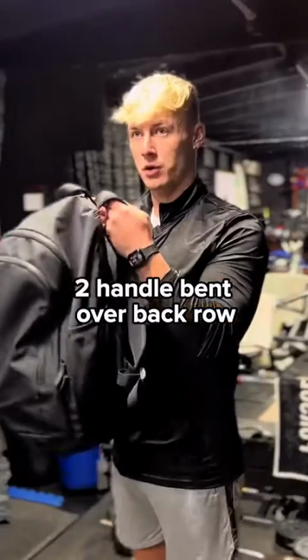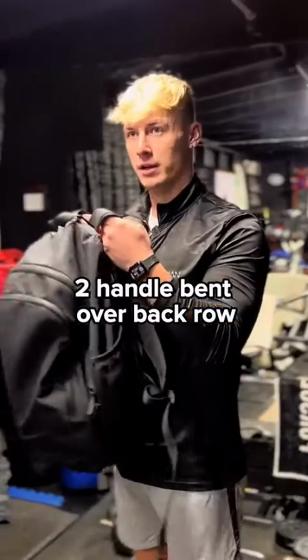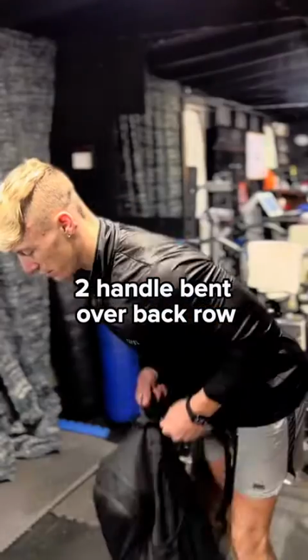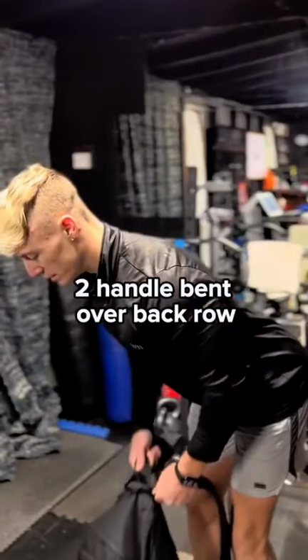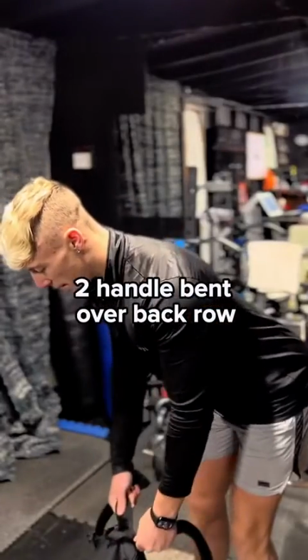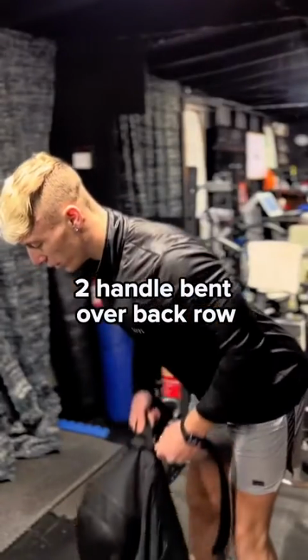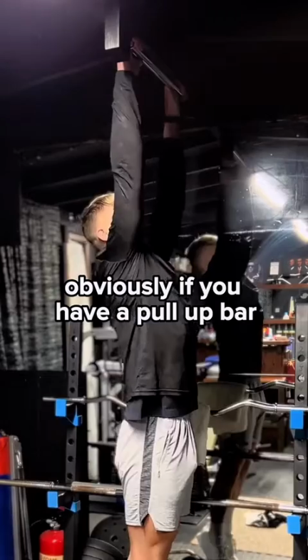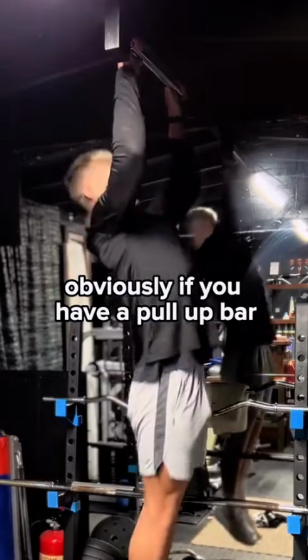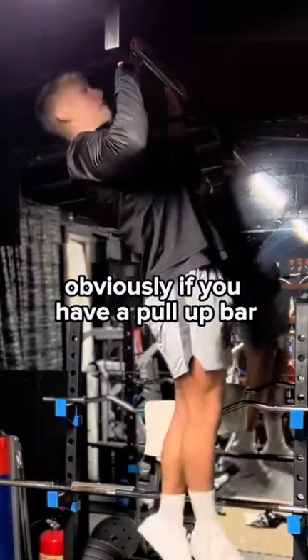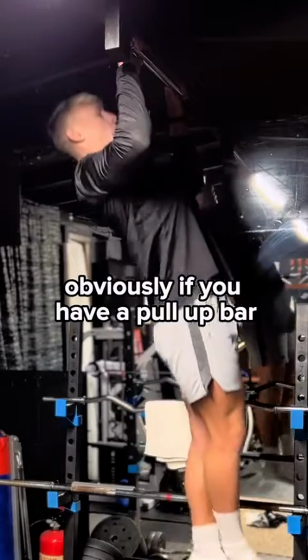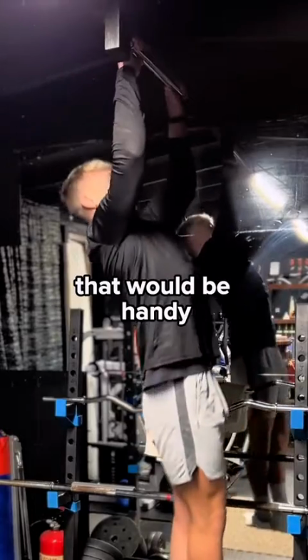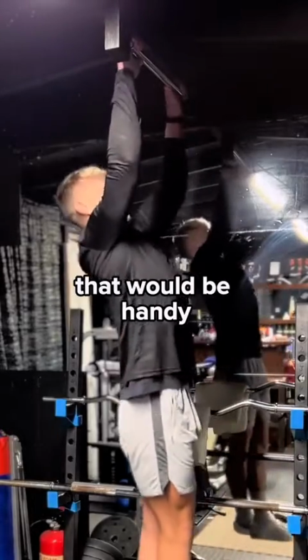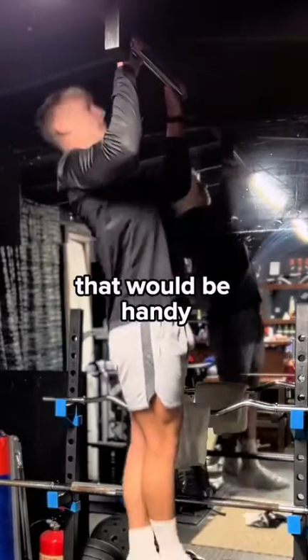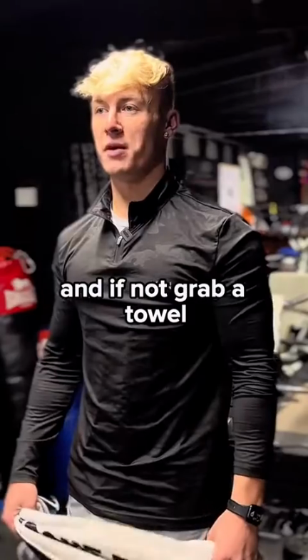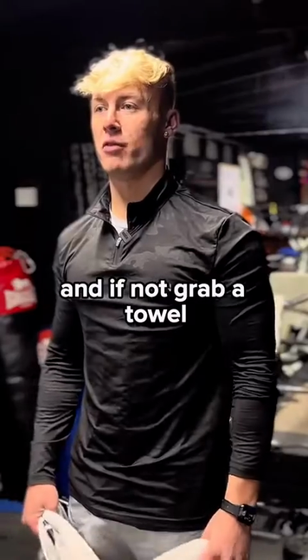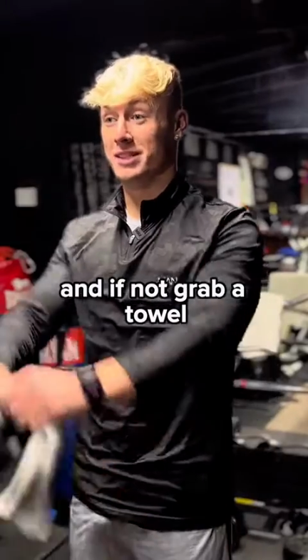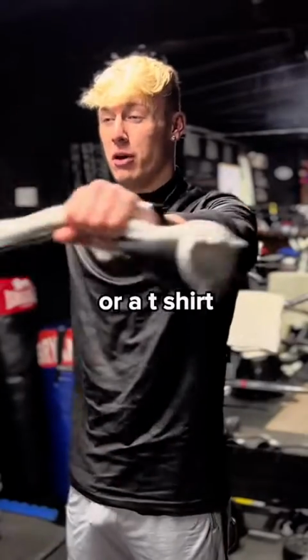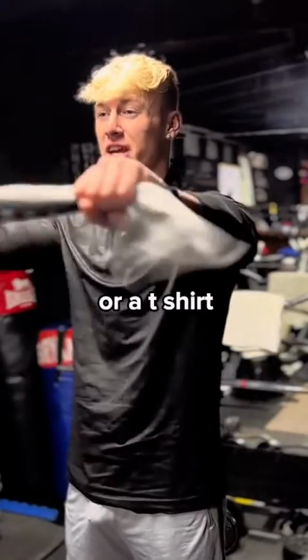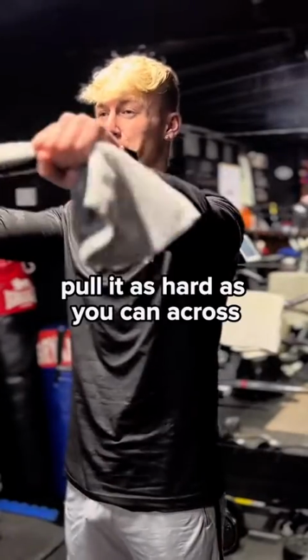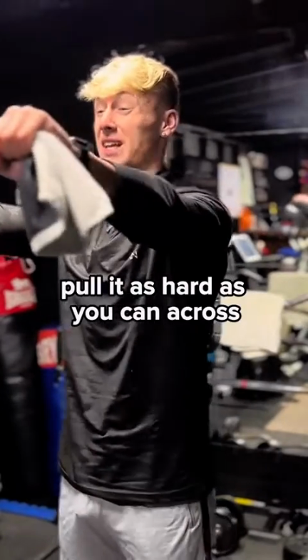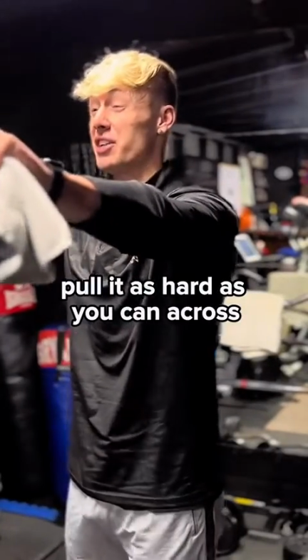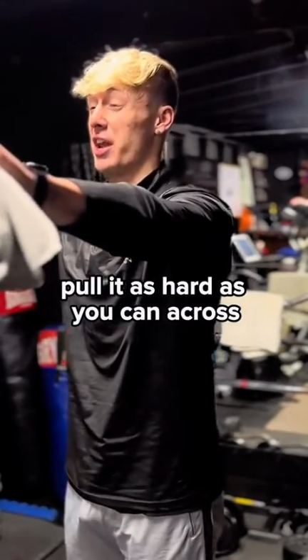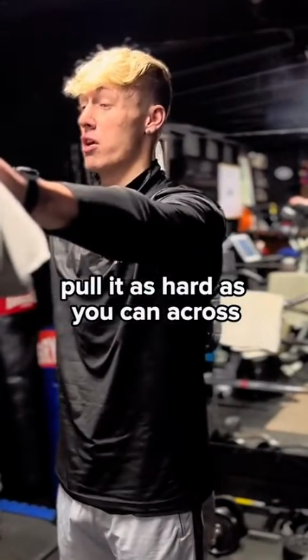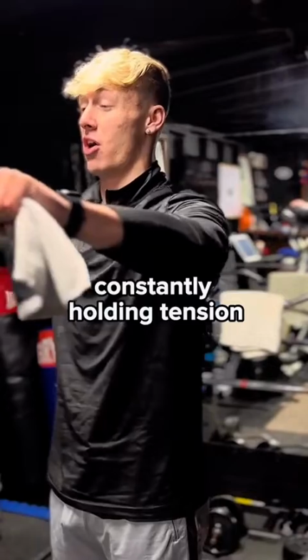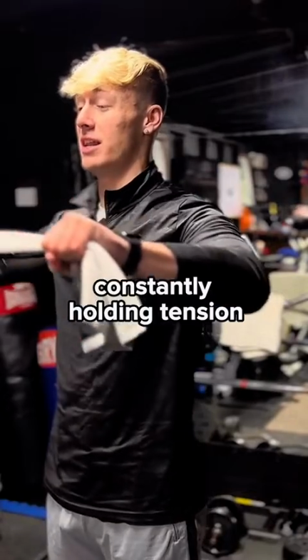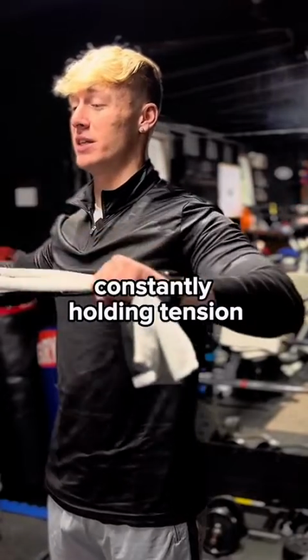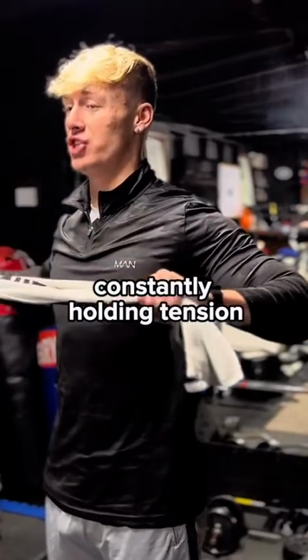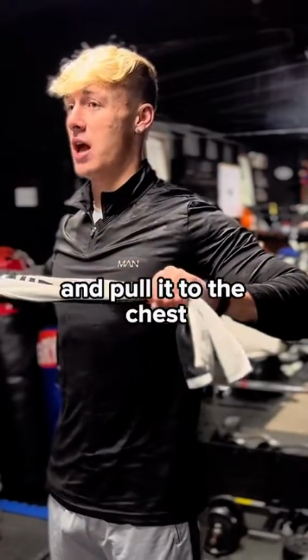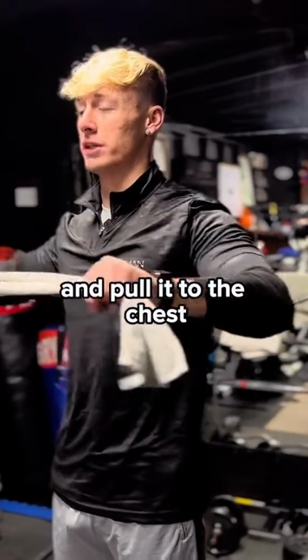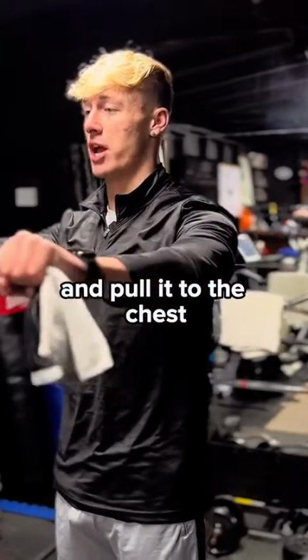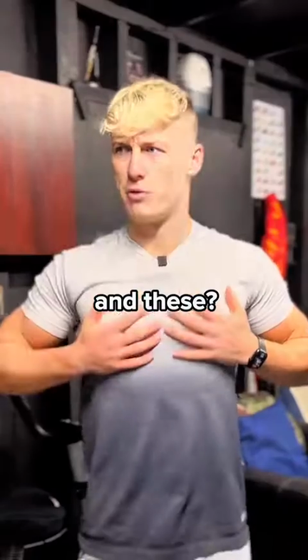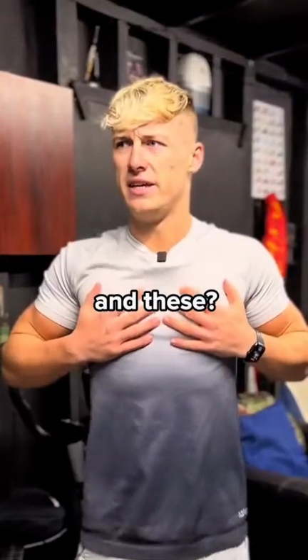Two handle bent over back row. Obviously if you have a pull-up bar that would be handy. Now if not, grab a towel or a t-shirt, pull it as hard as you can across, constantly holding tension, and pull it to the chest.